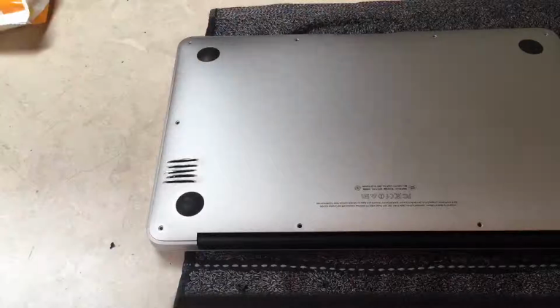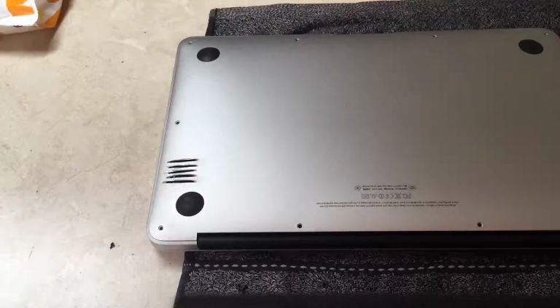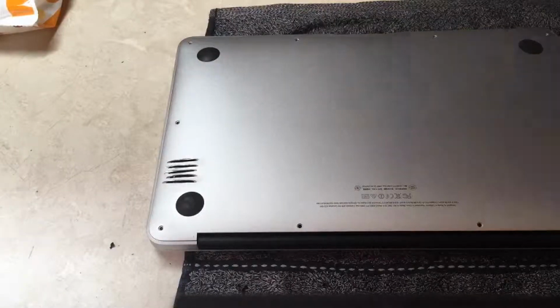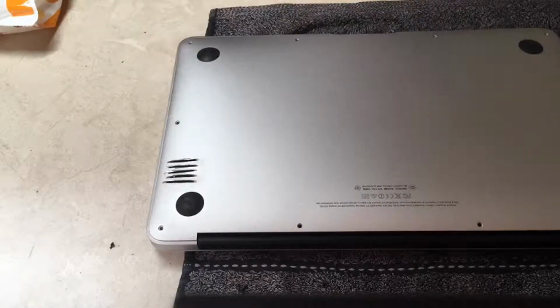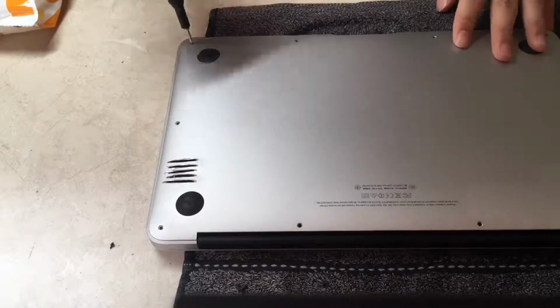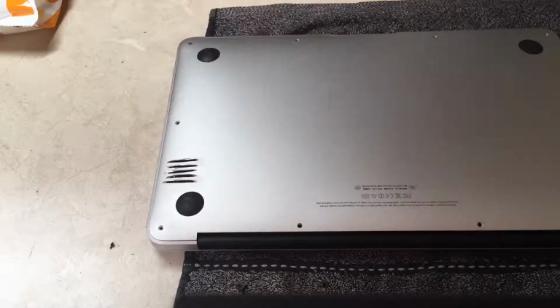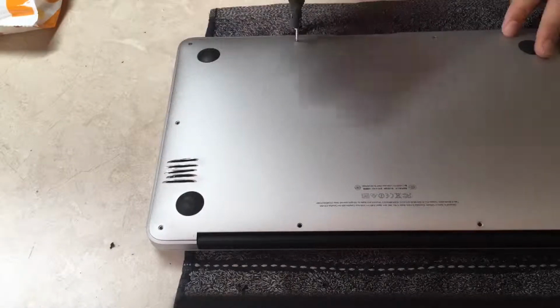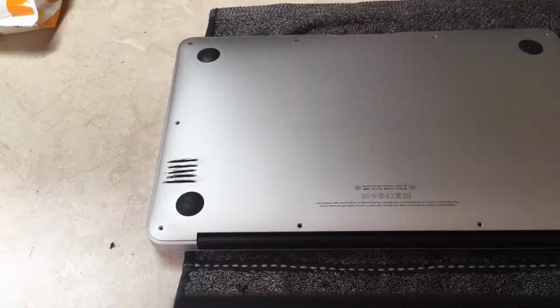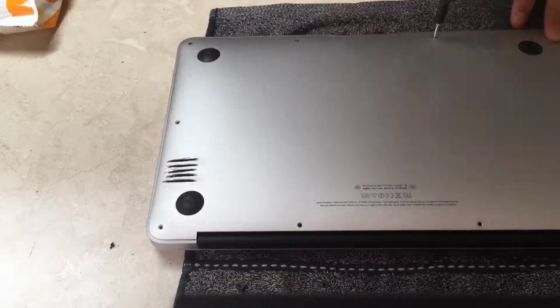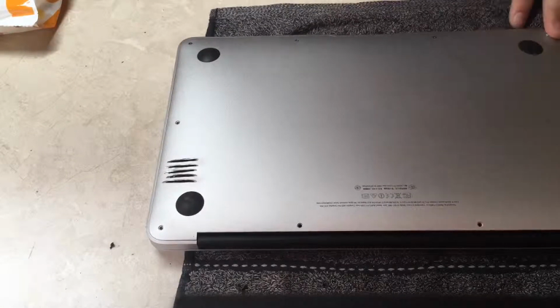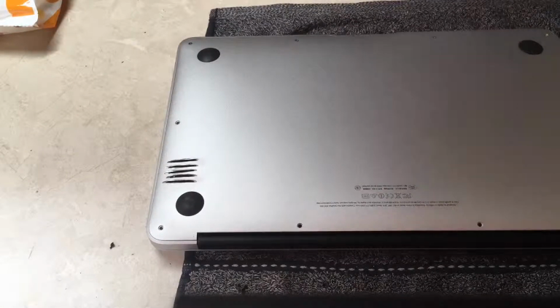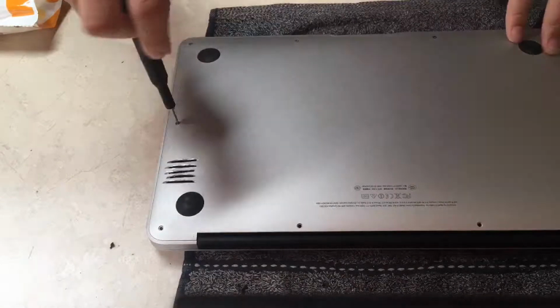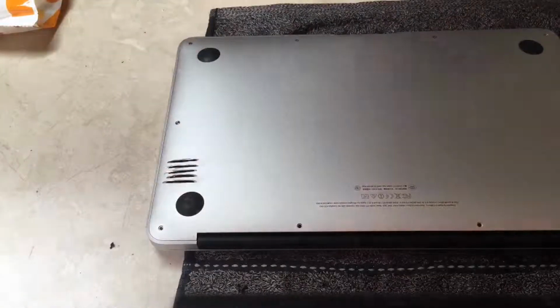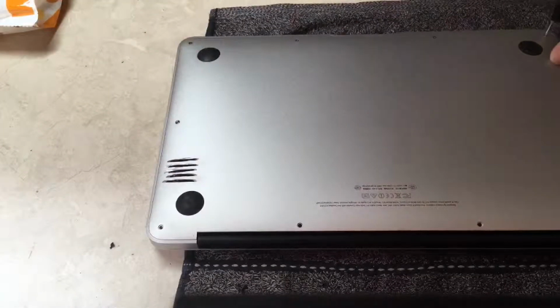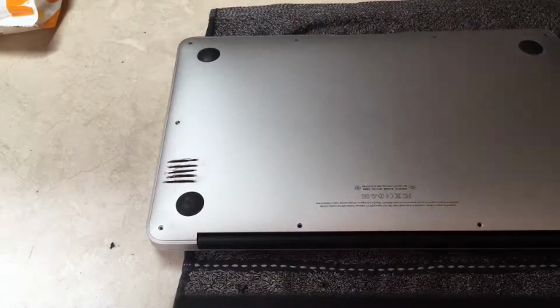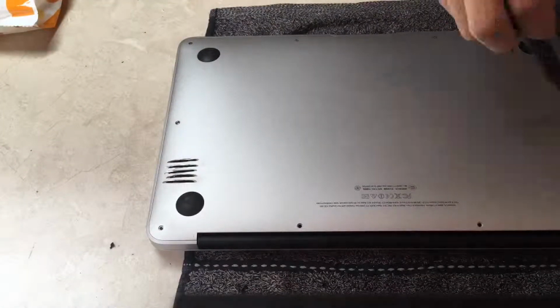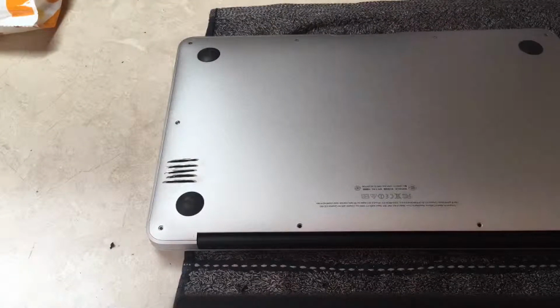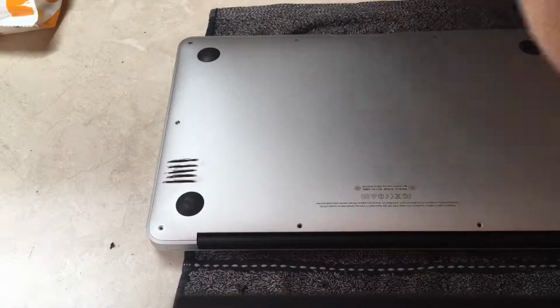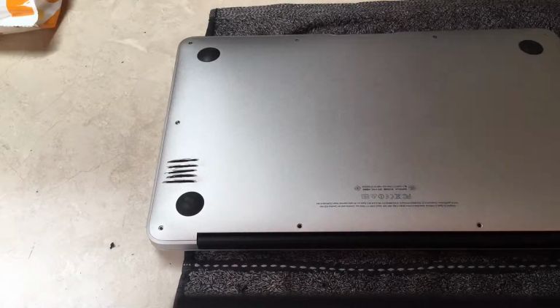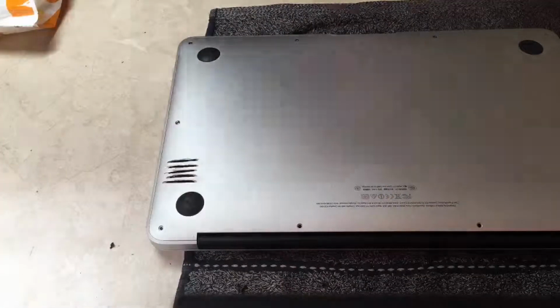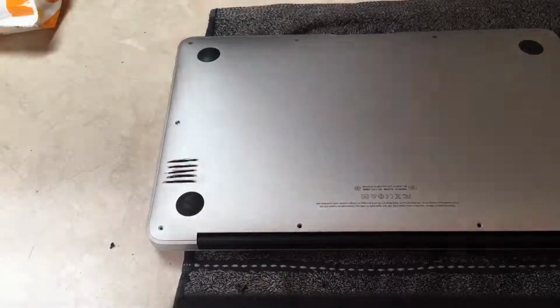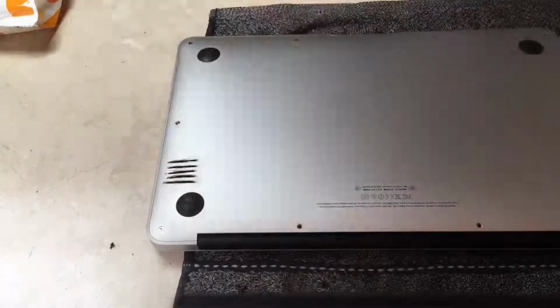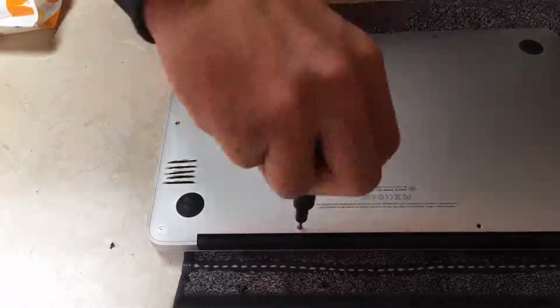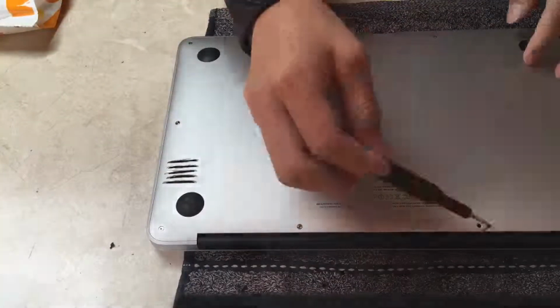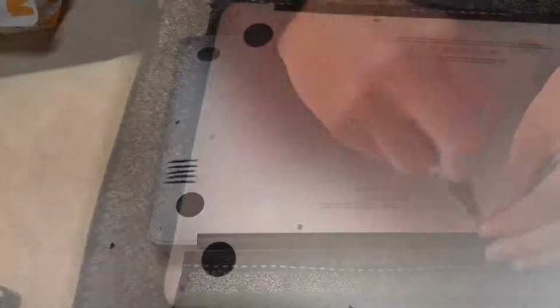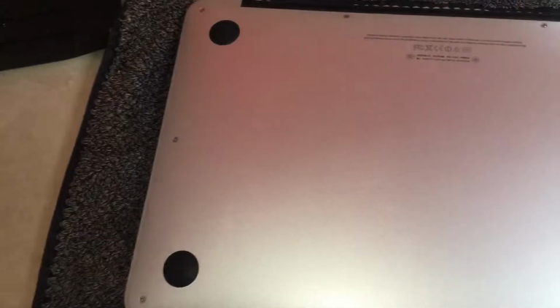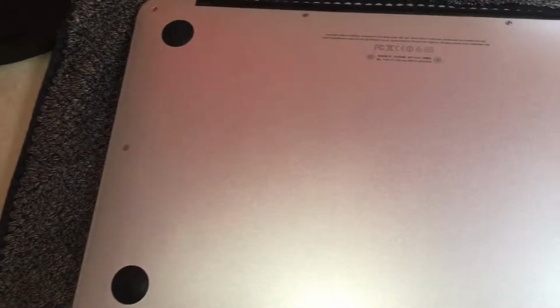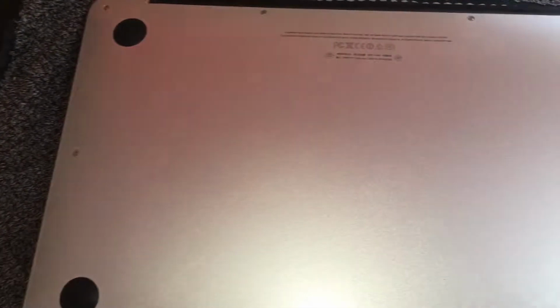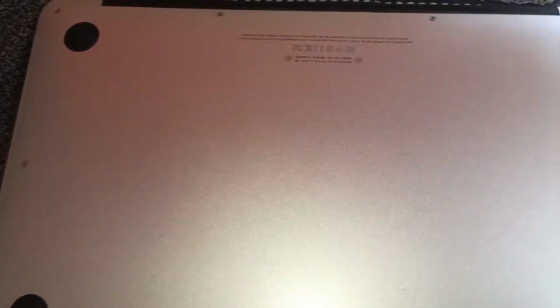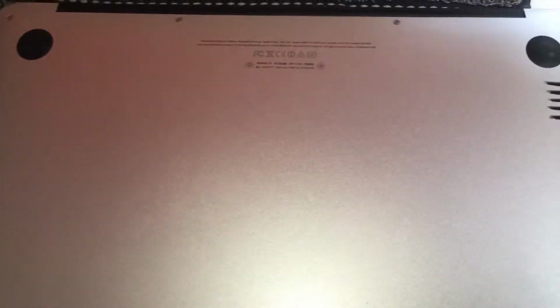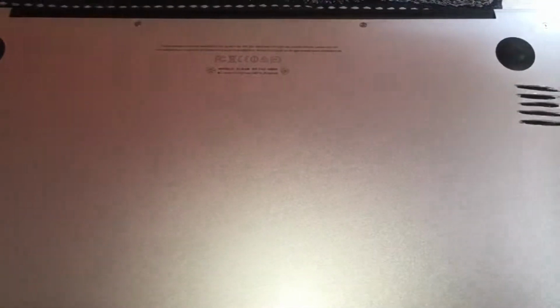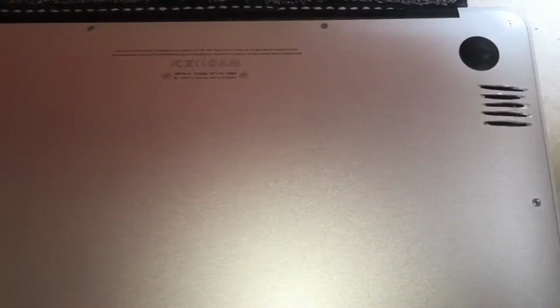Now put the cover back on and screw the screws back in. This is the final product.